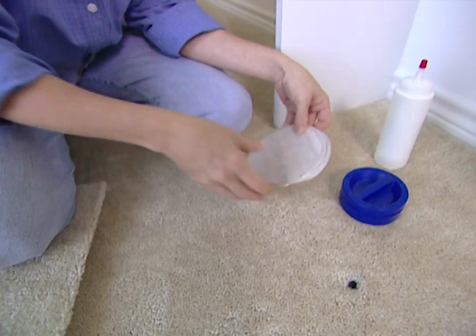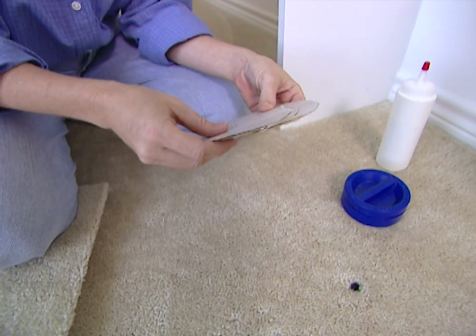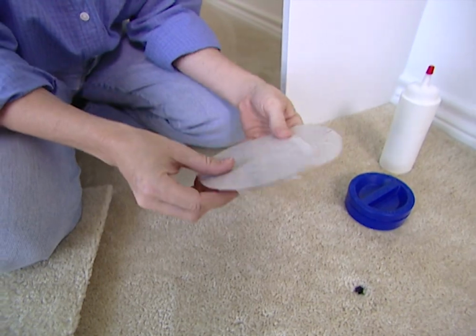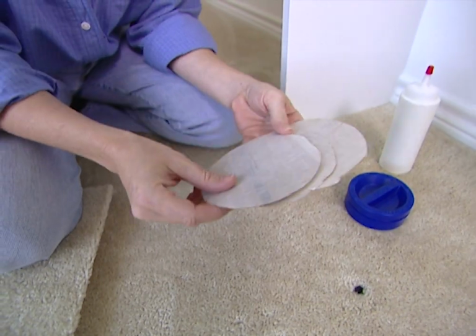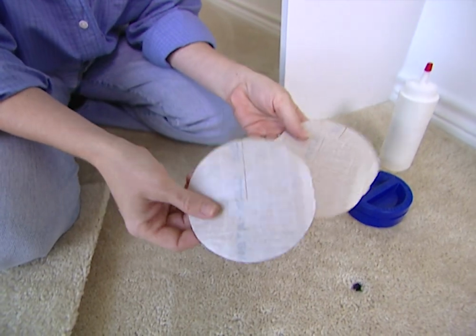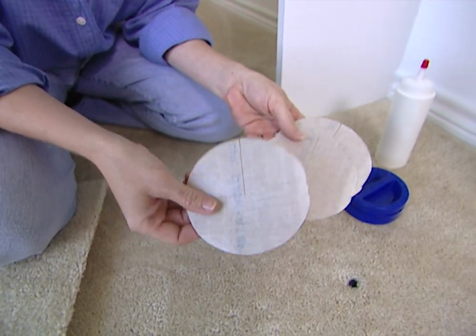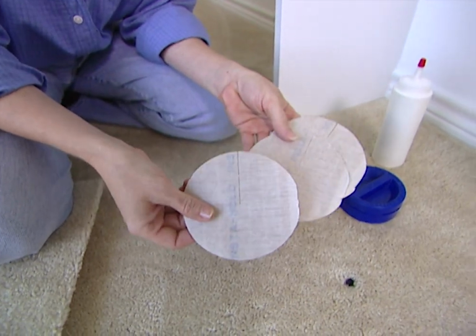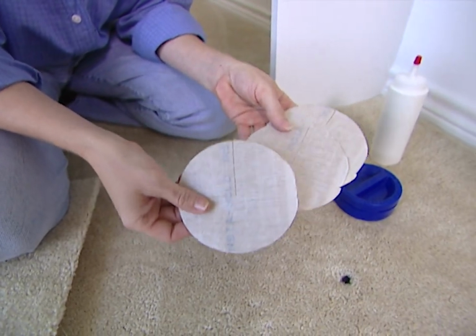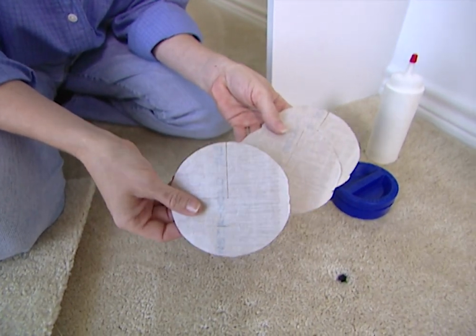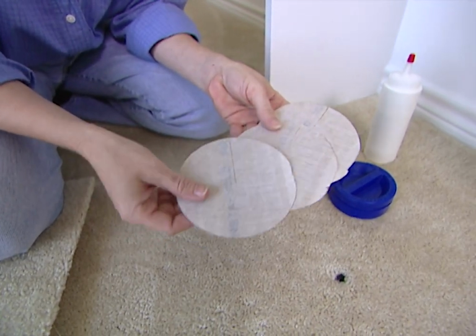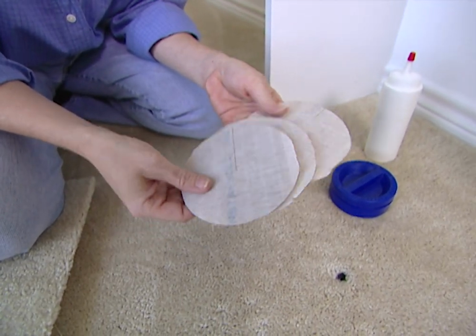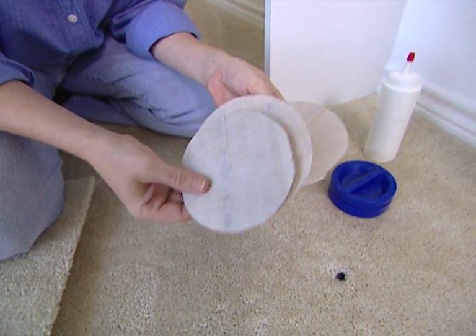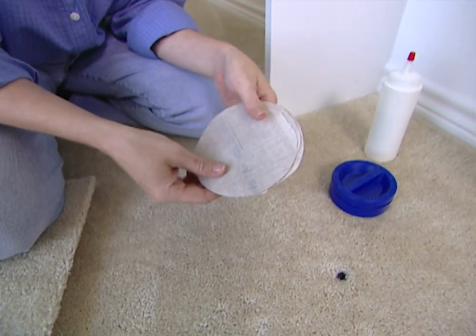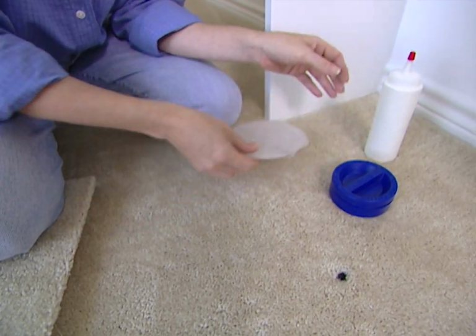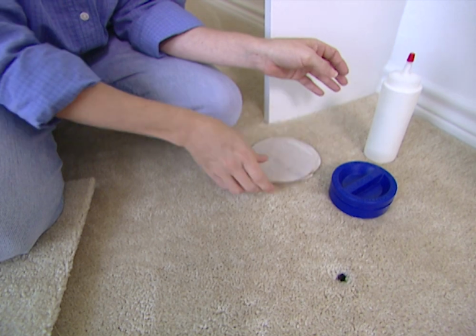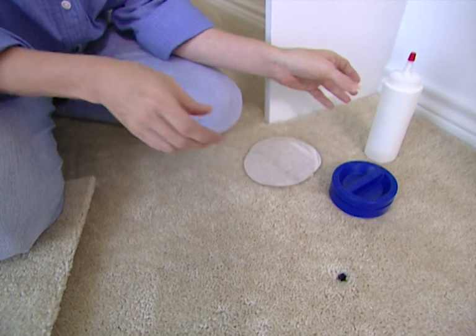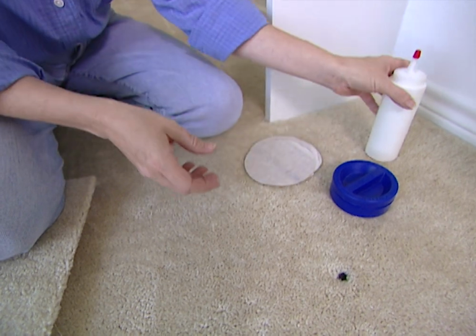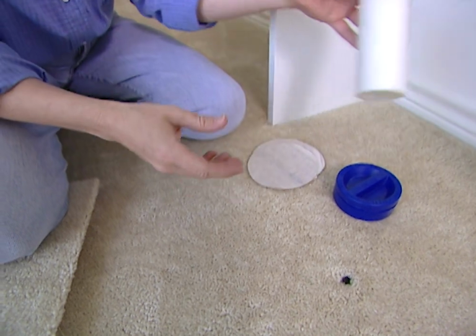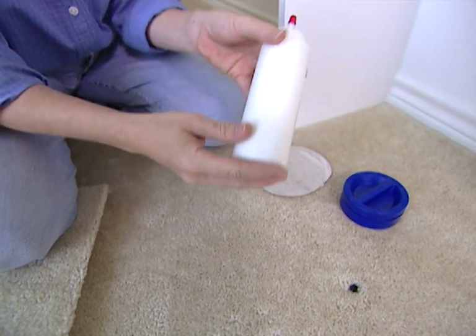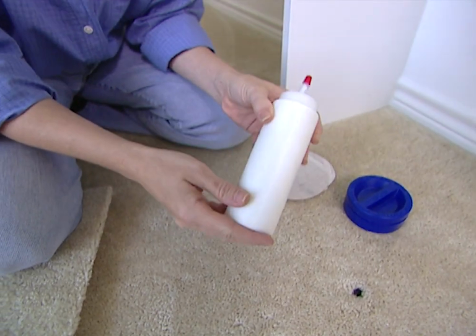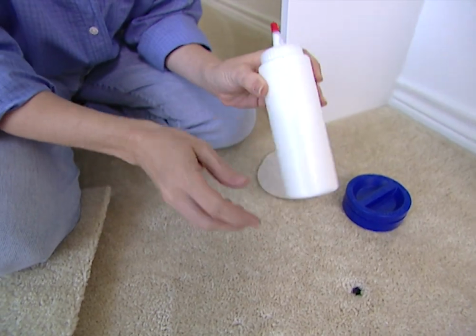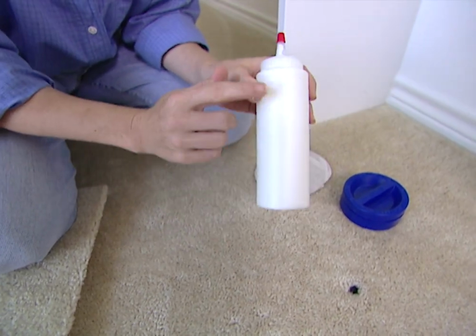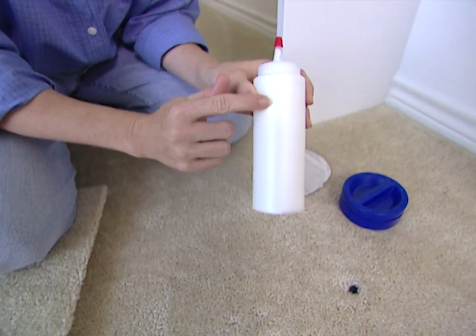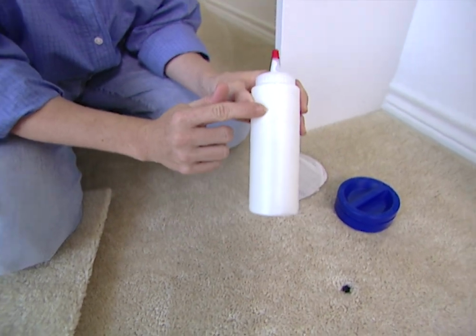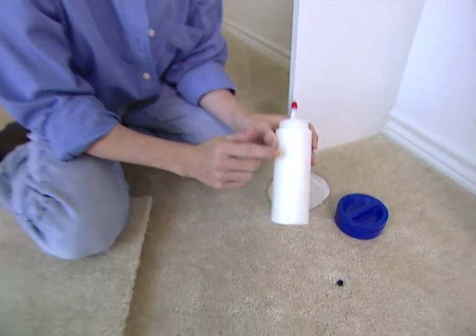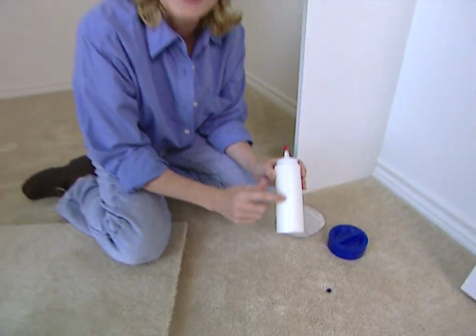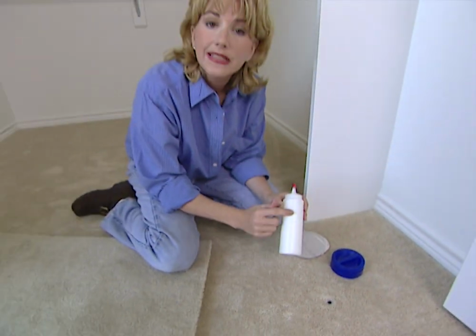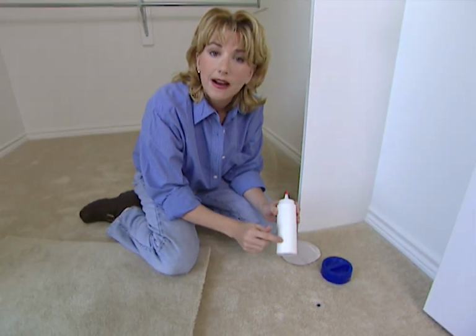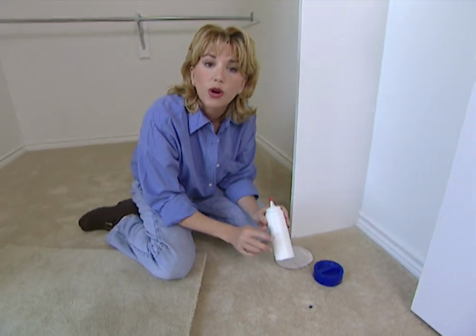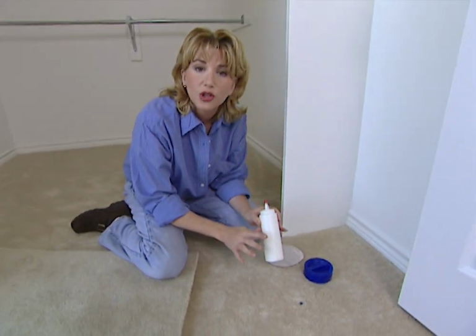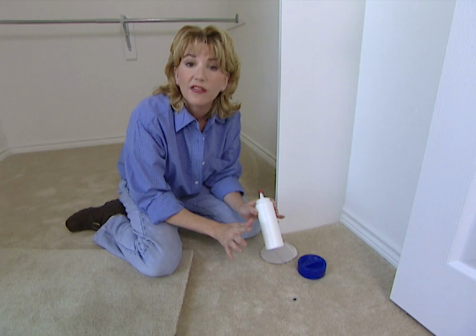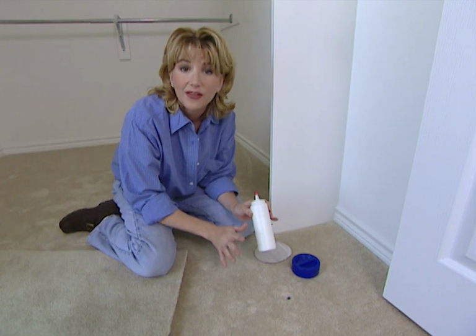You also need some peel and stick adhesive discs — these will cost you about $2. And finally you need some carpet glue; a container this size will cost you about $5.